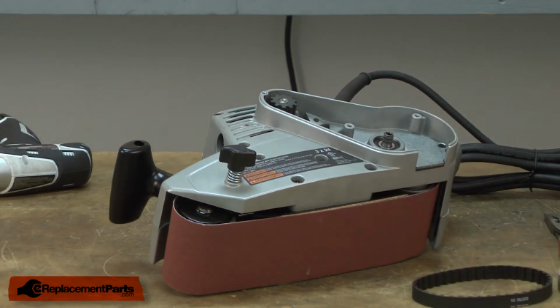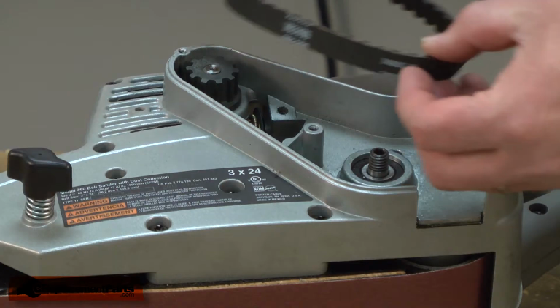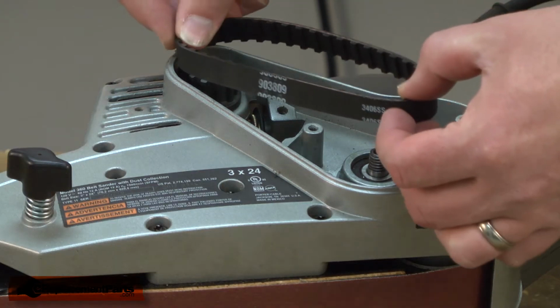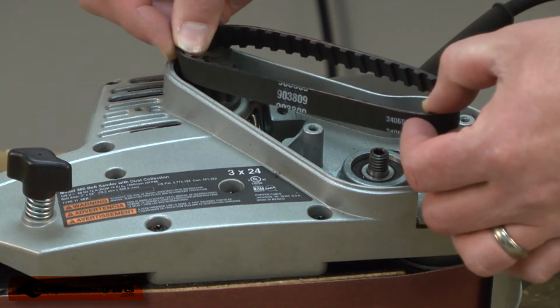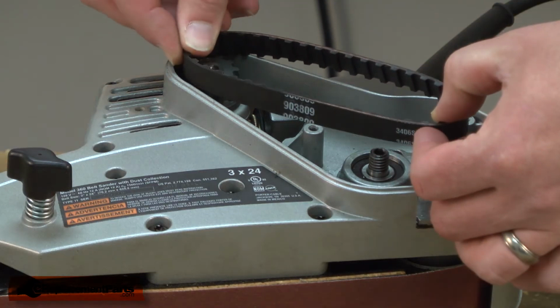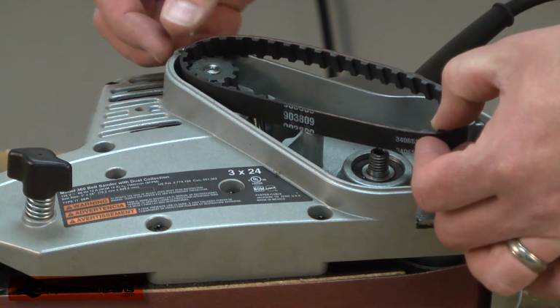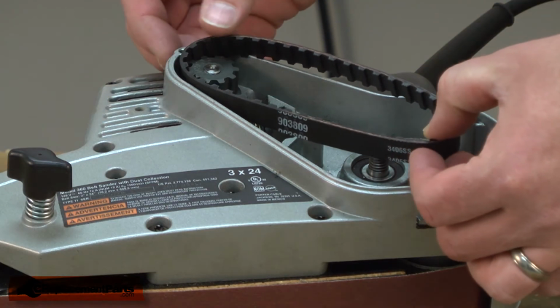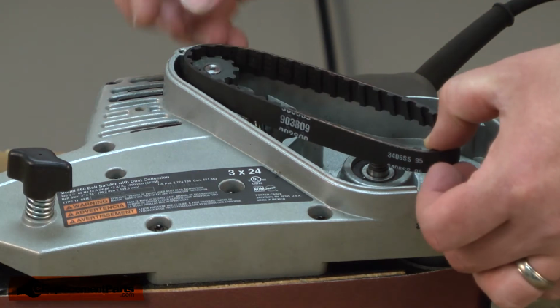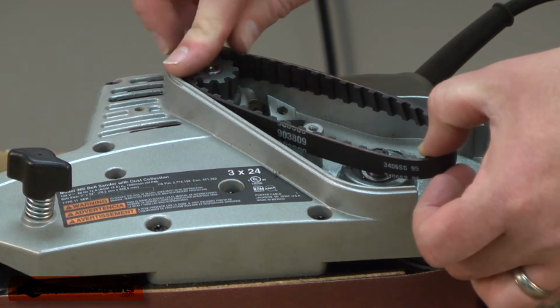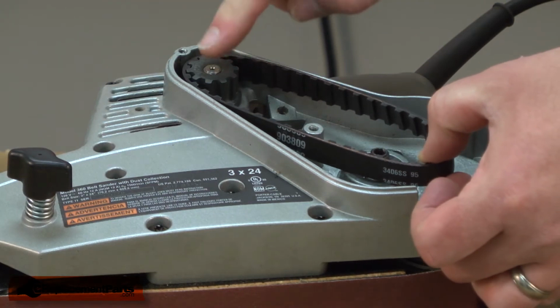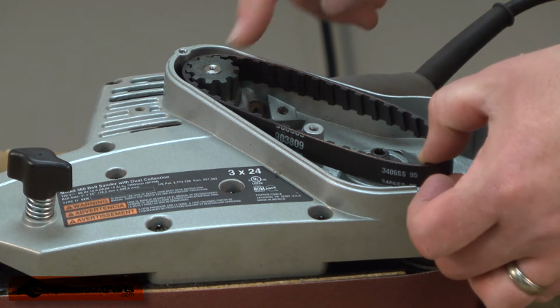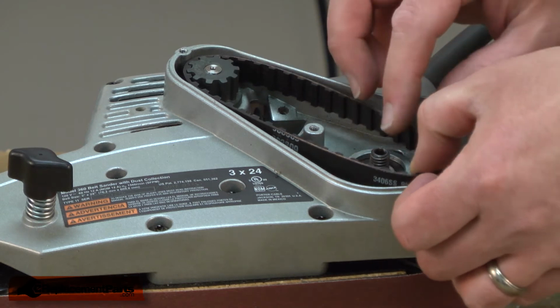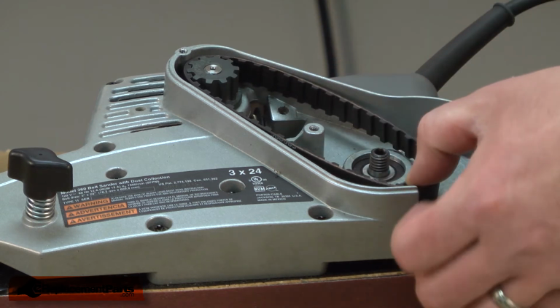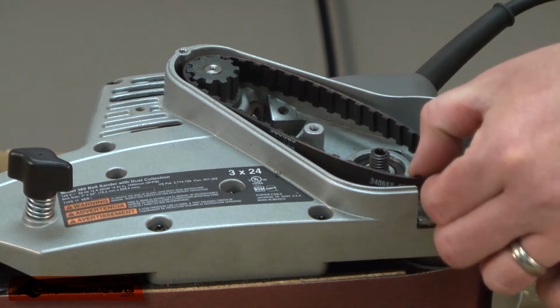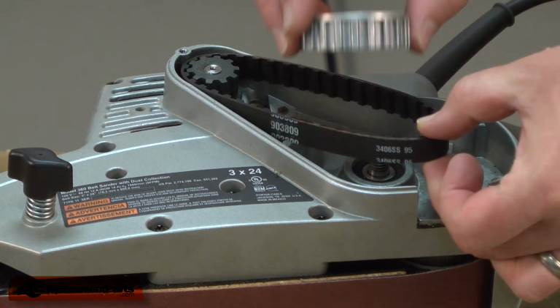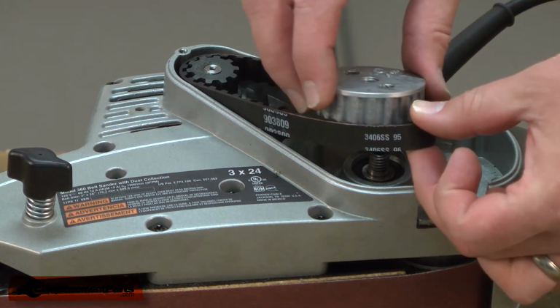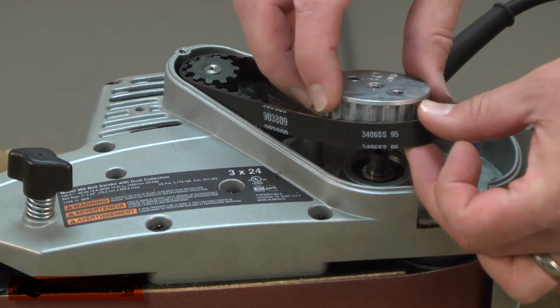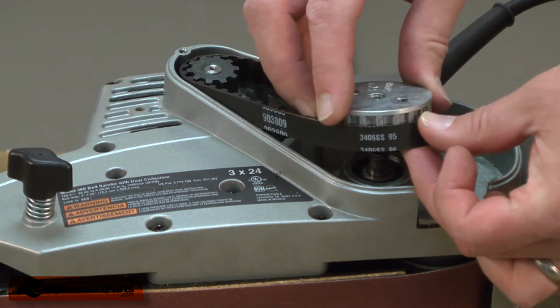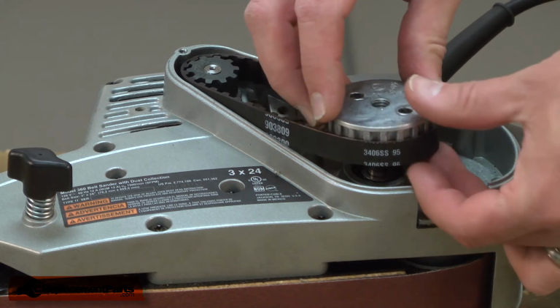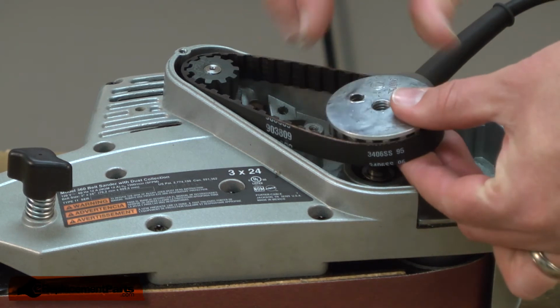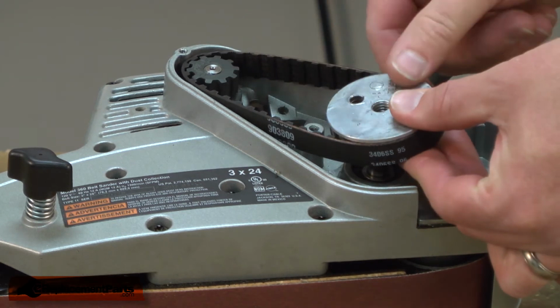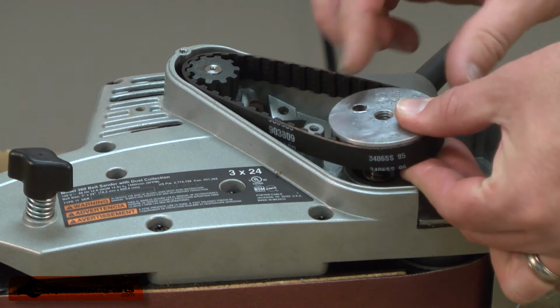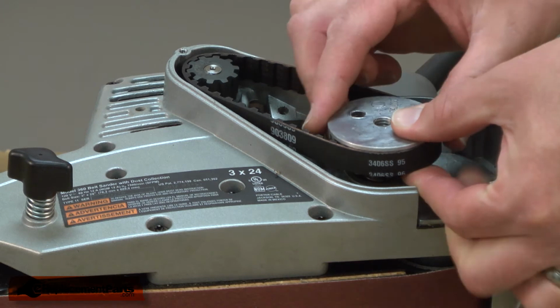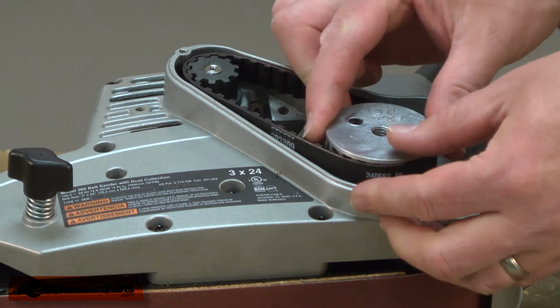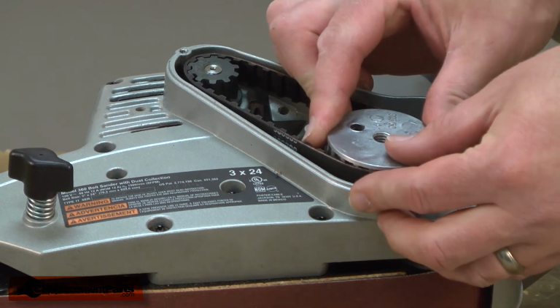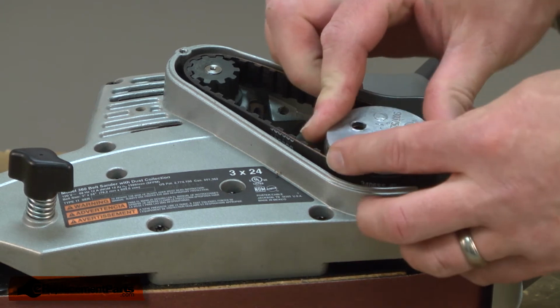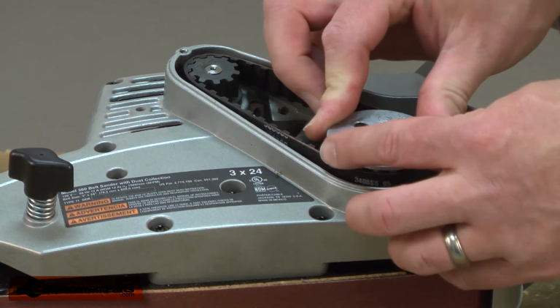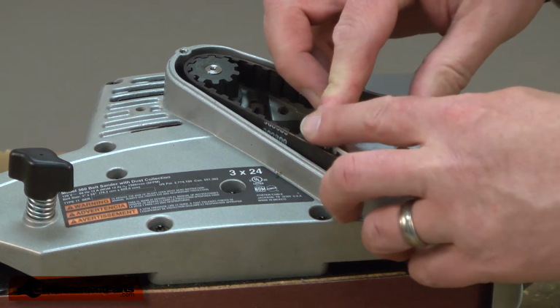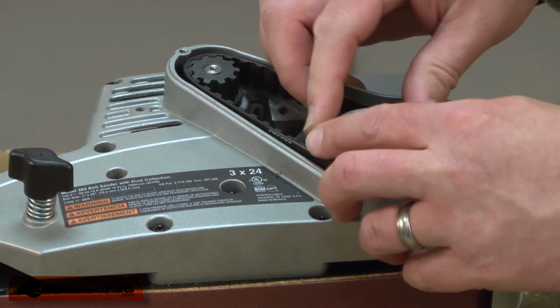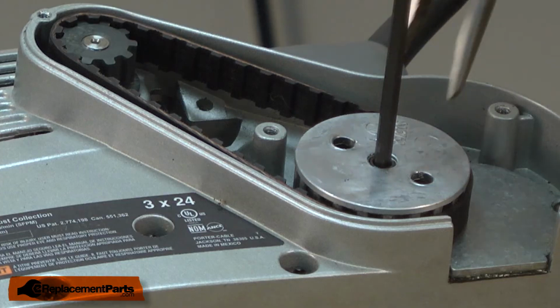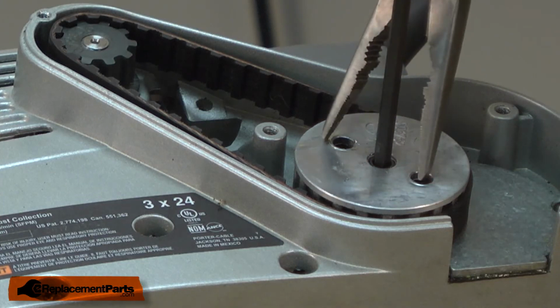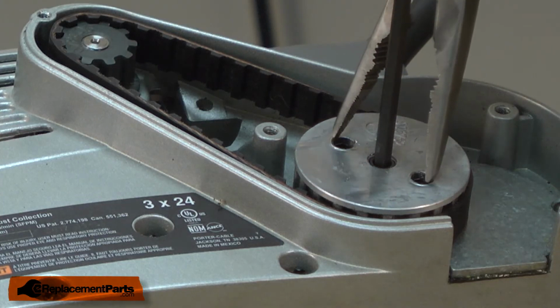Now install the new belt. Line up the belt around the cogs on the upper pulley. Then line up the lower pulley and screw it back onto the shaft. Again, this is a reverse thread.